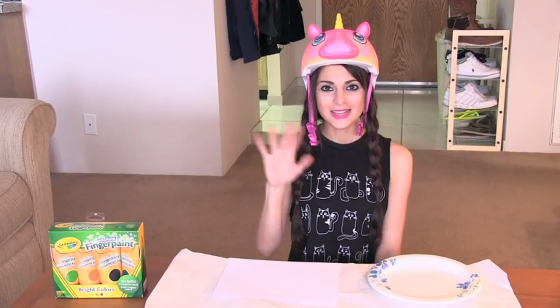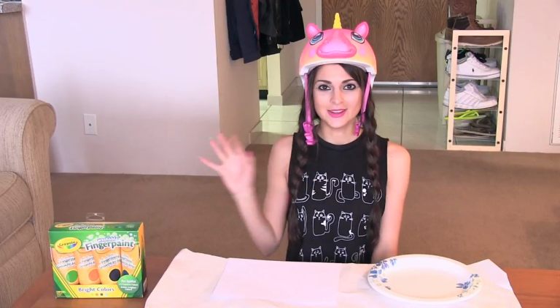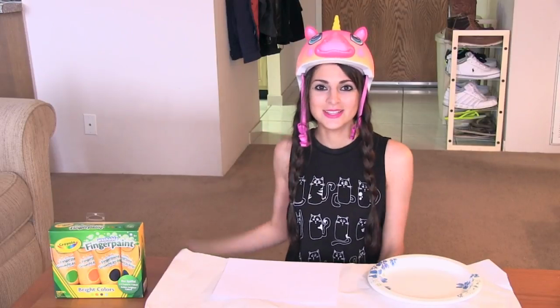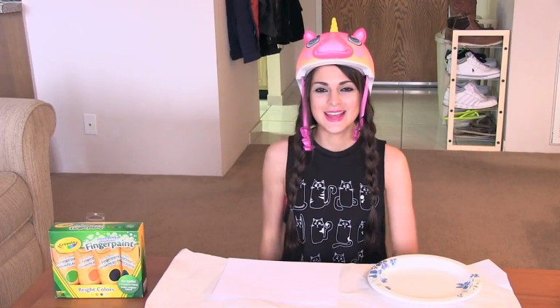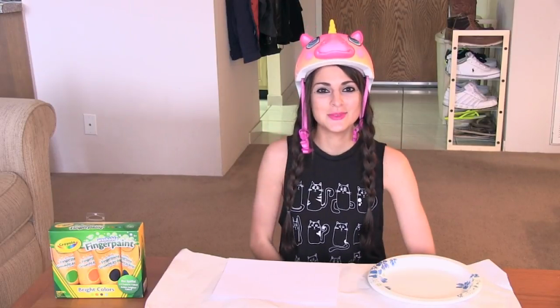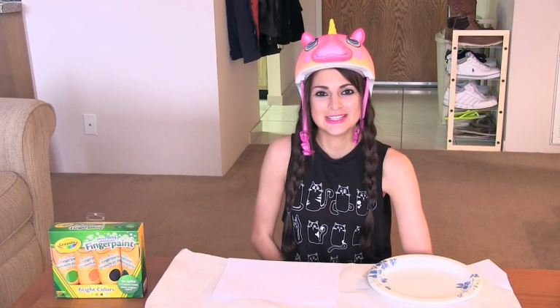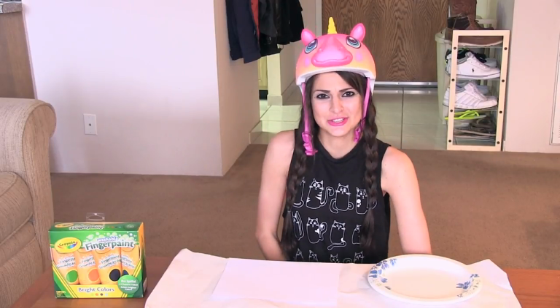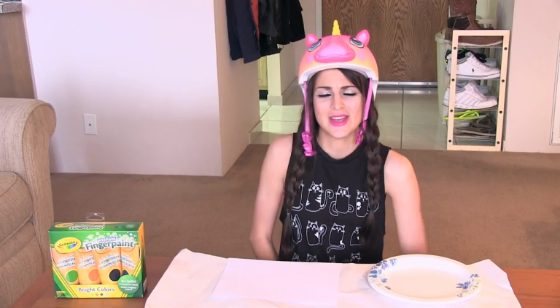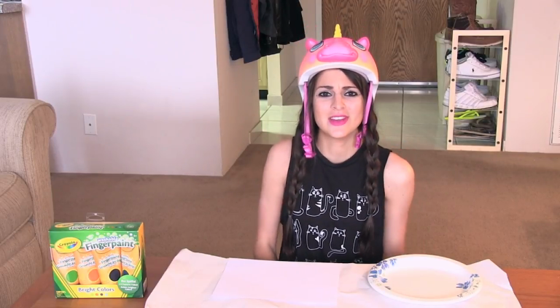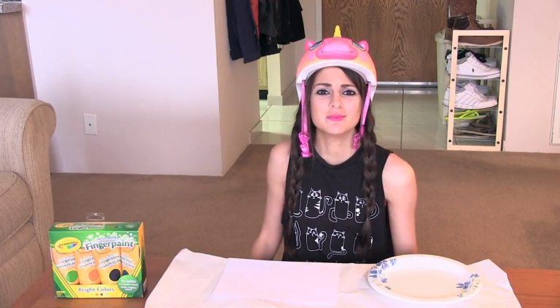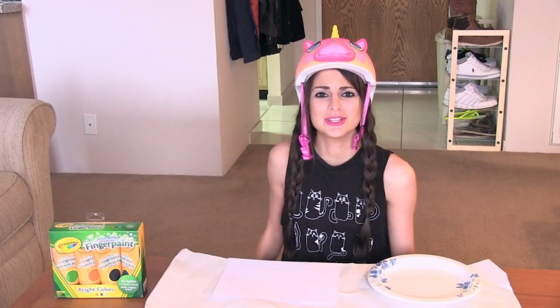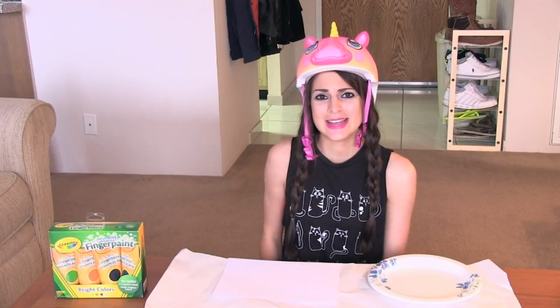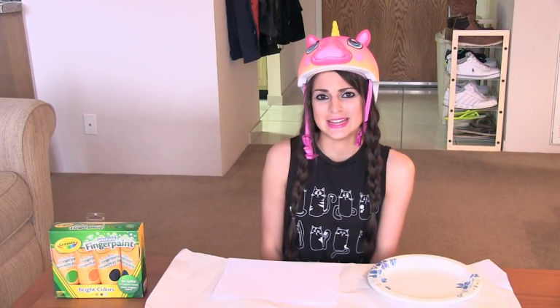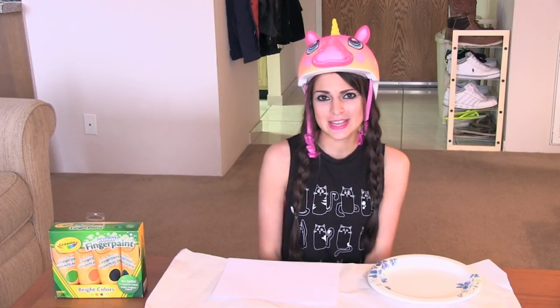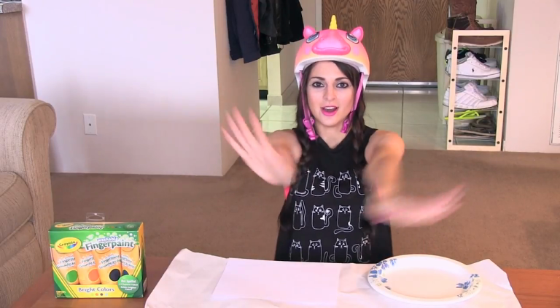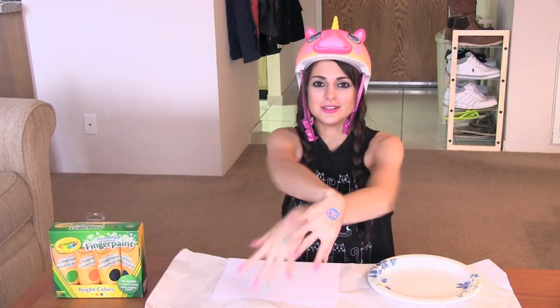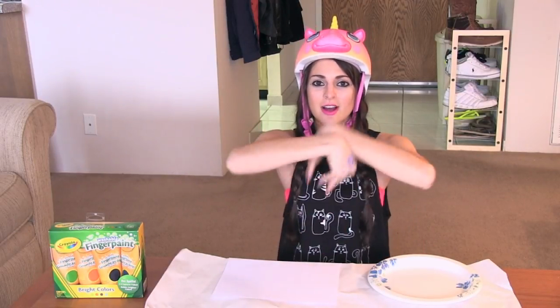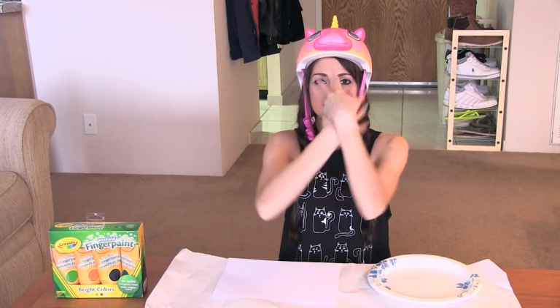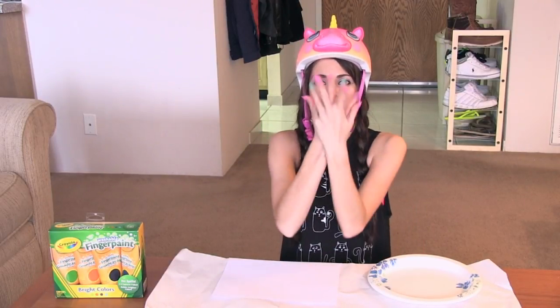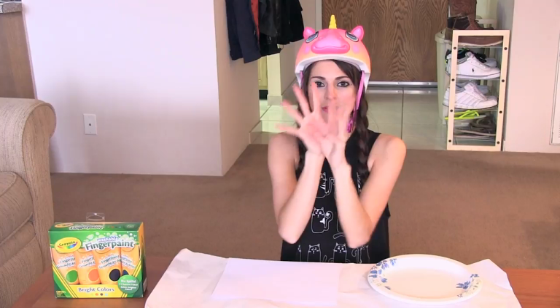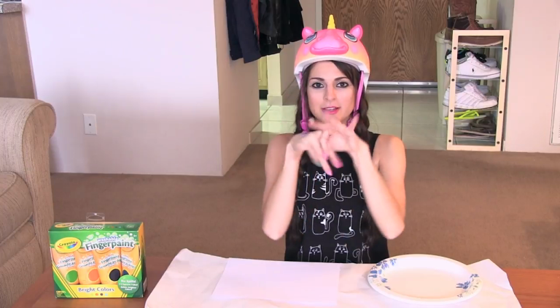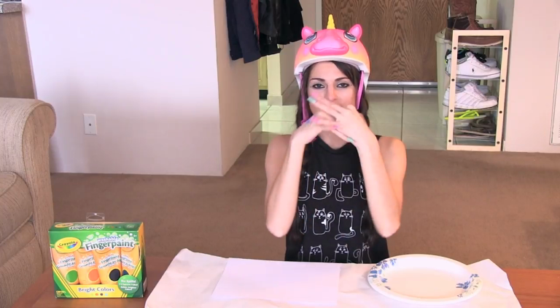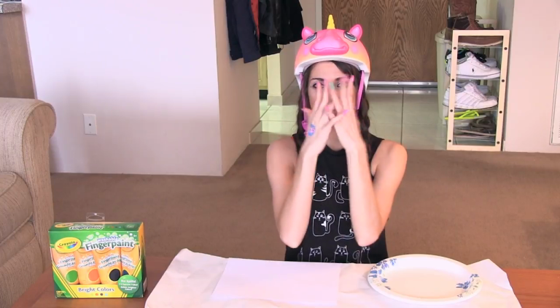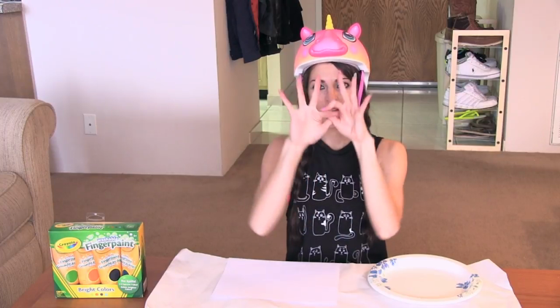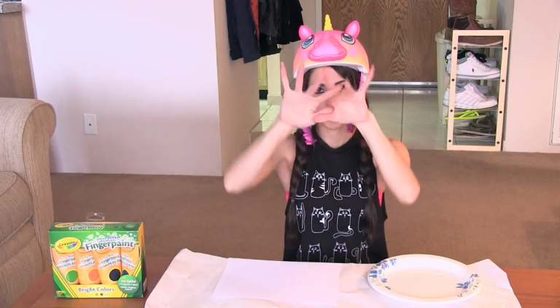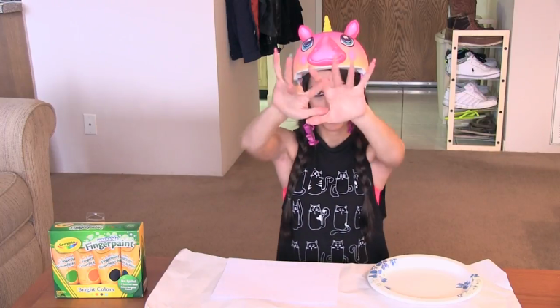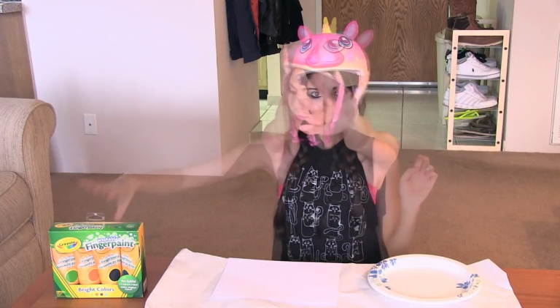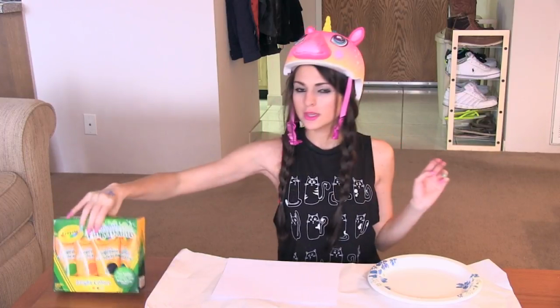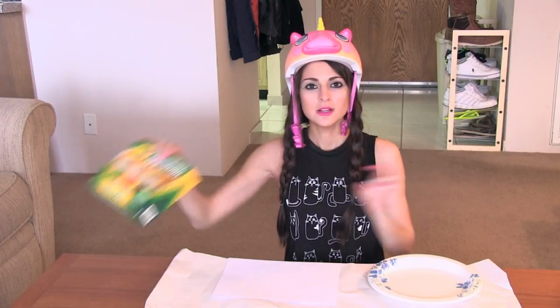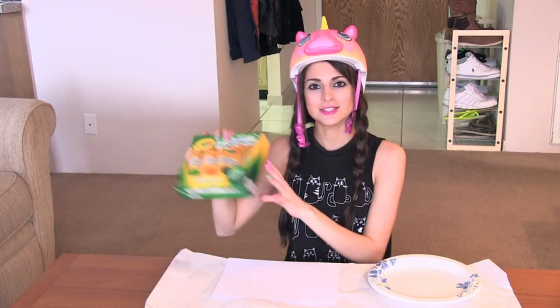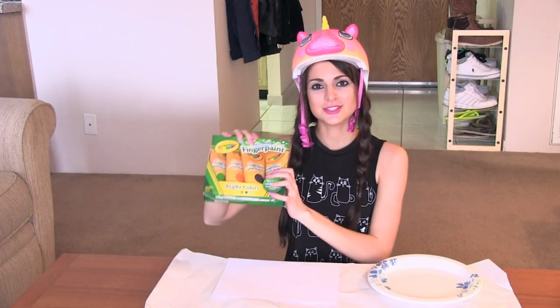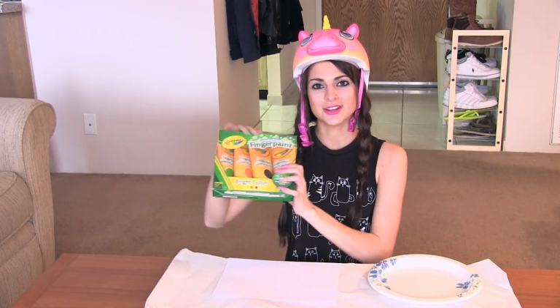Hello. Today I'm here to teach you a very important technique: the art of finger painting. Let's get started.